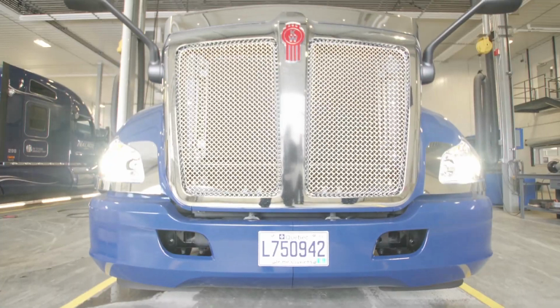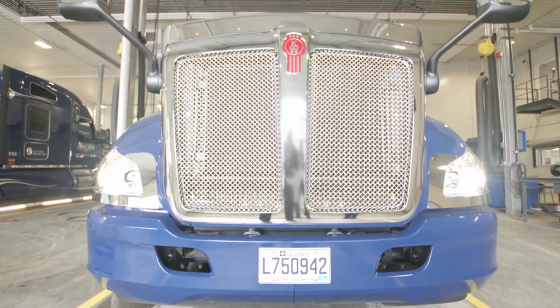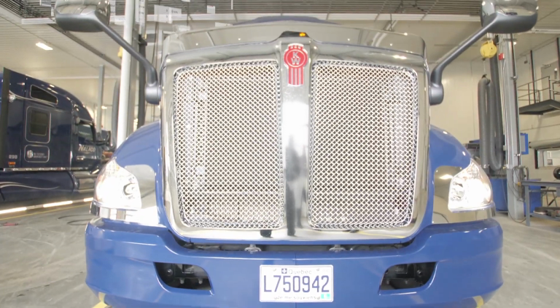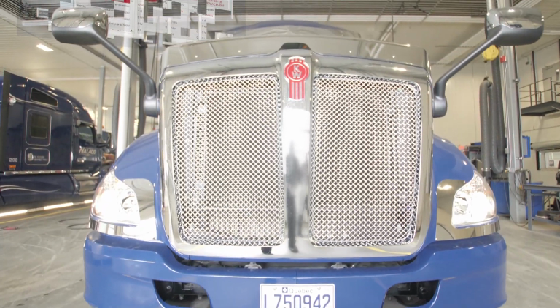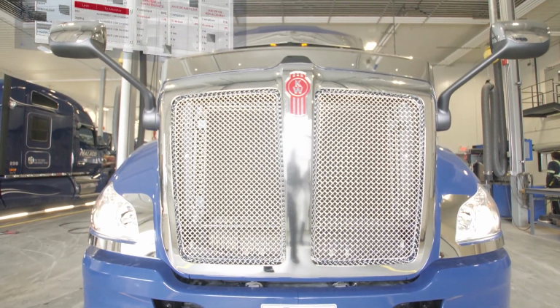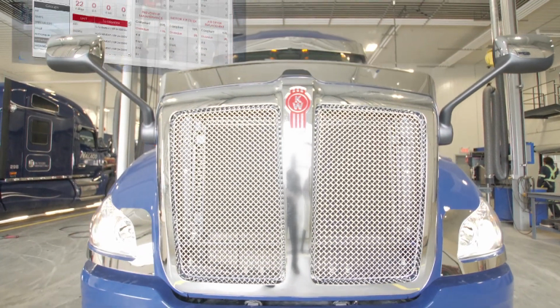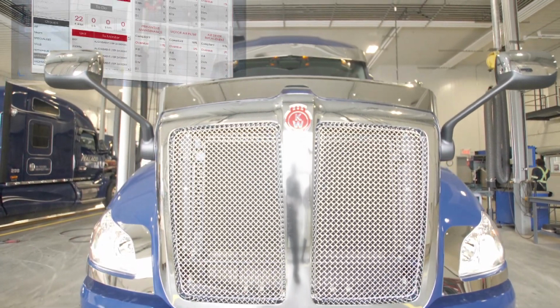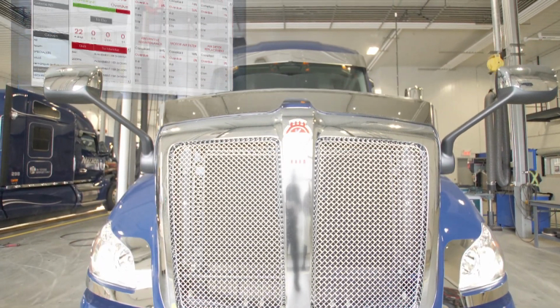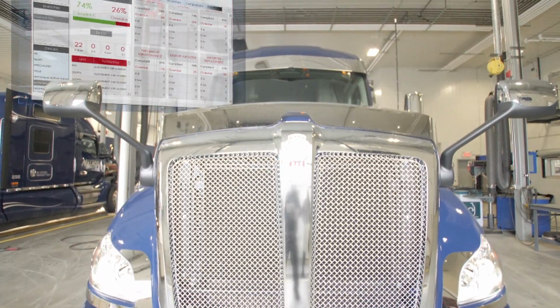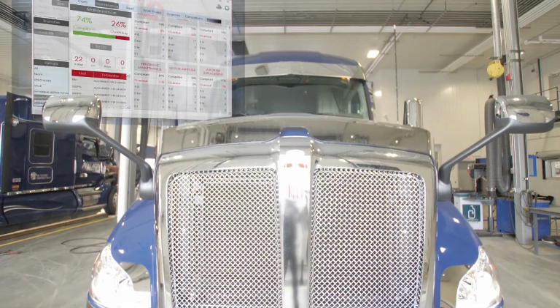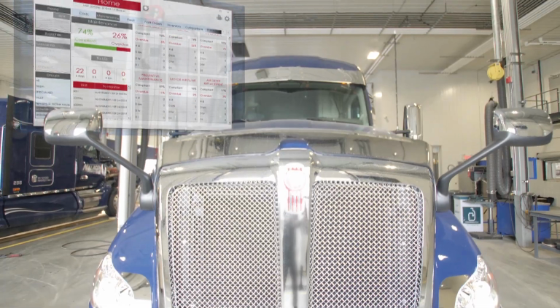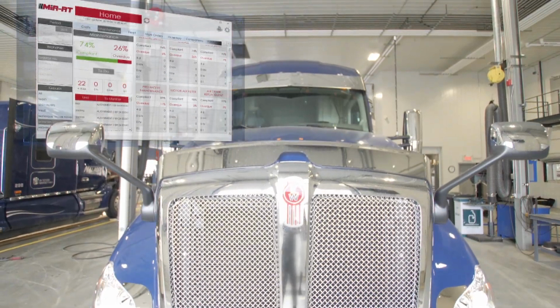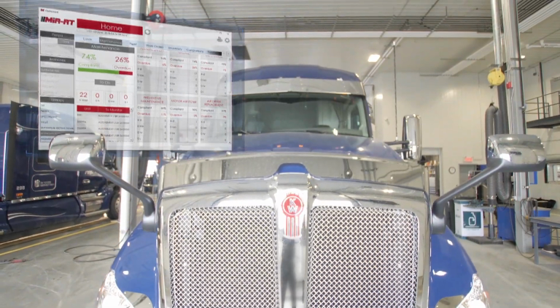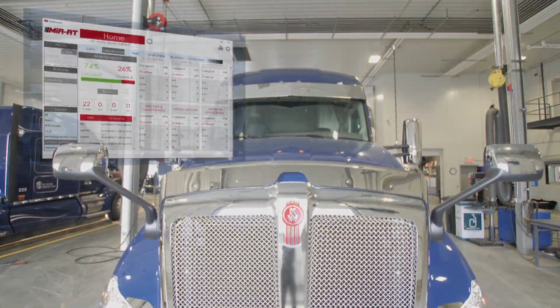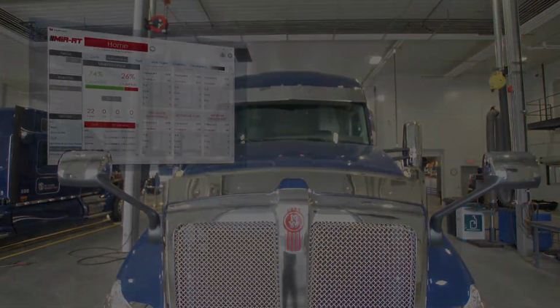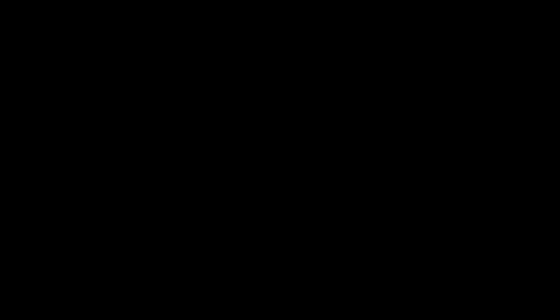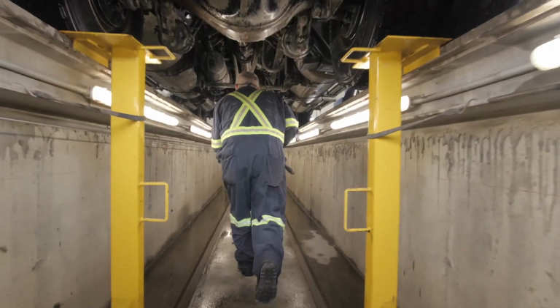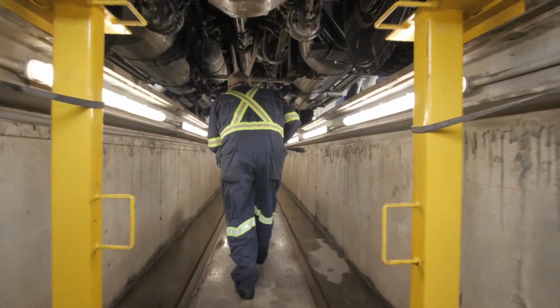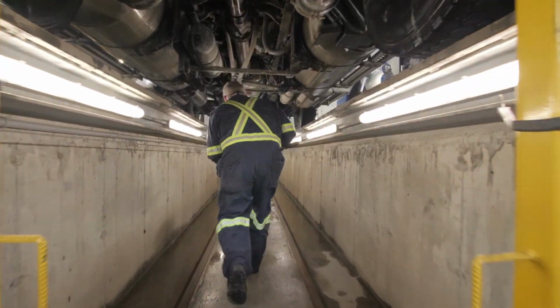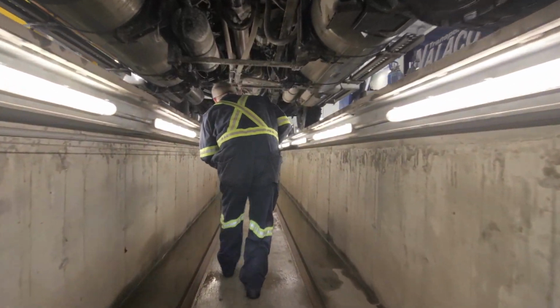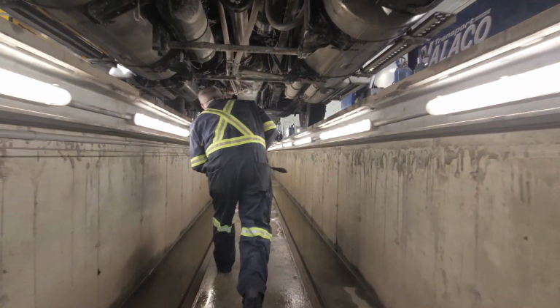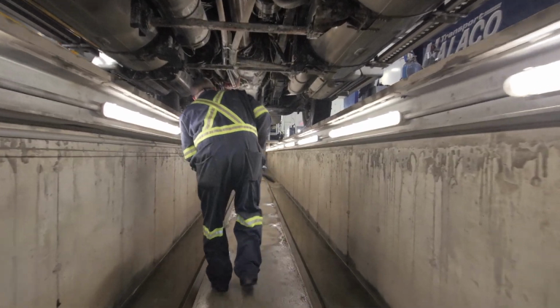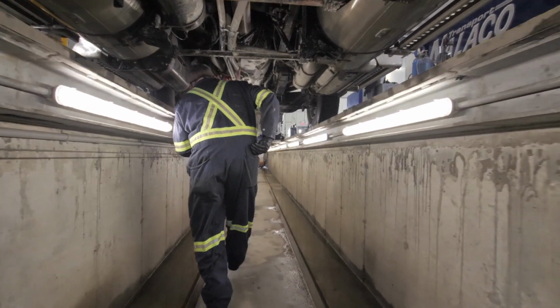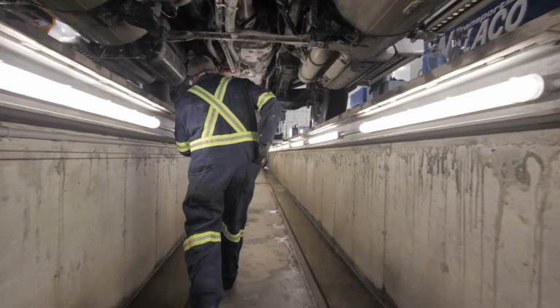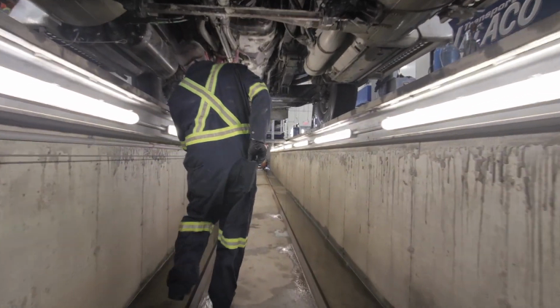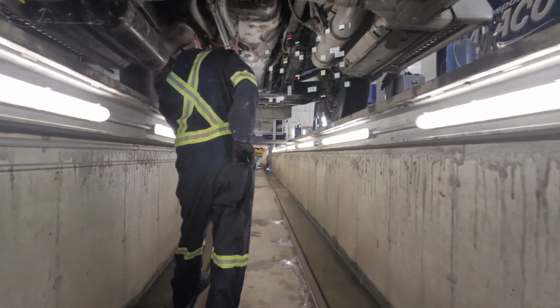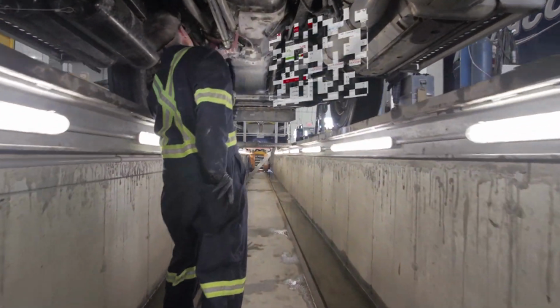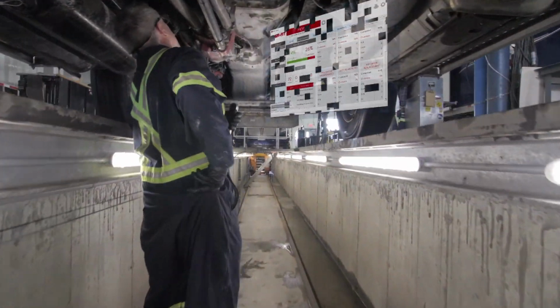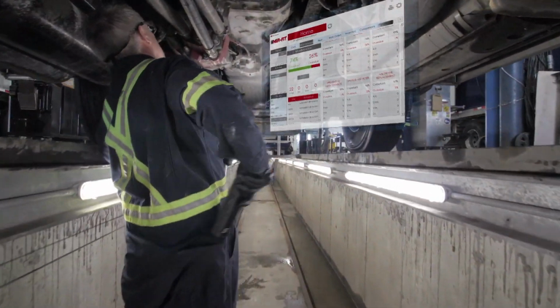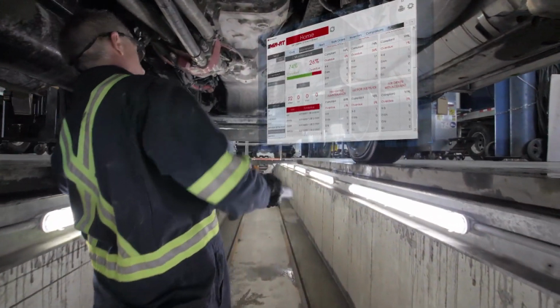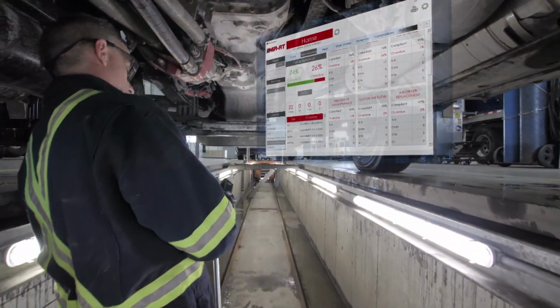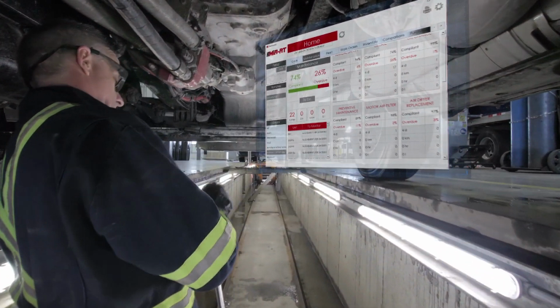If you're always reacting to maintenance problems rather than proactively managing your fleet, it's time to take control. Datadis is a leading provider of software solutions that addresses the unique maintenance management needs of heavy equipment fleet operators.